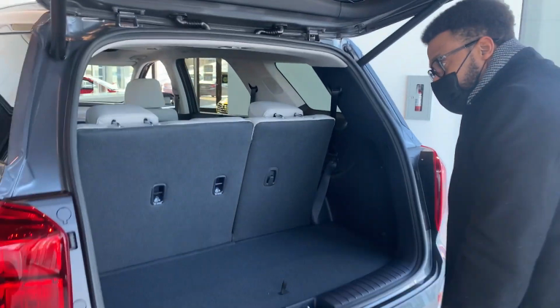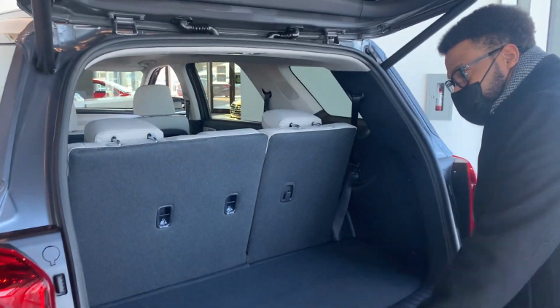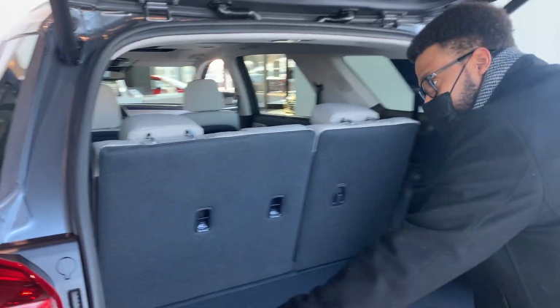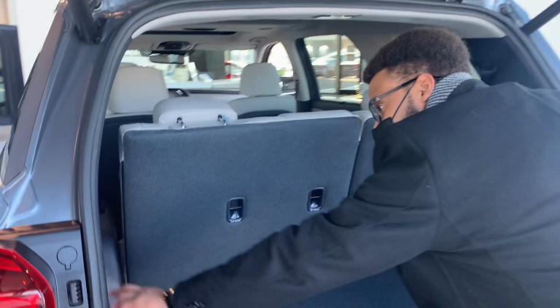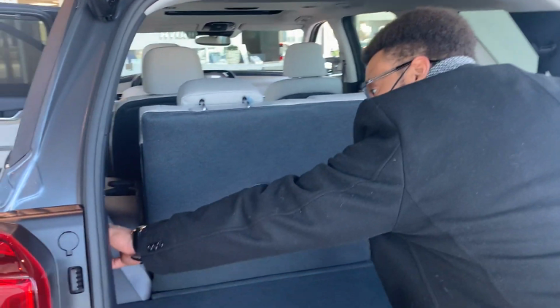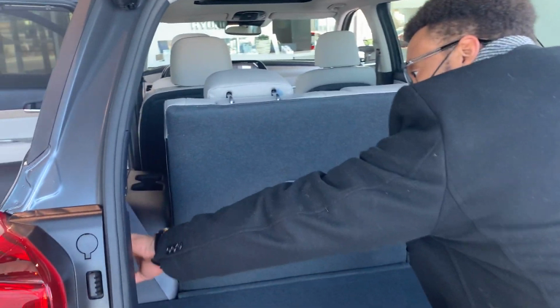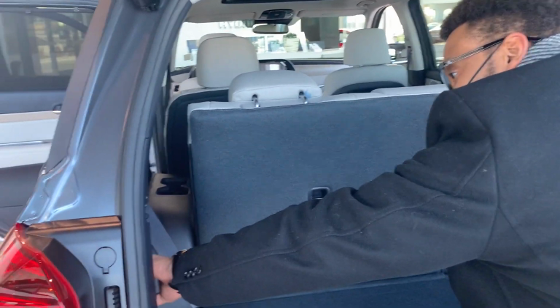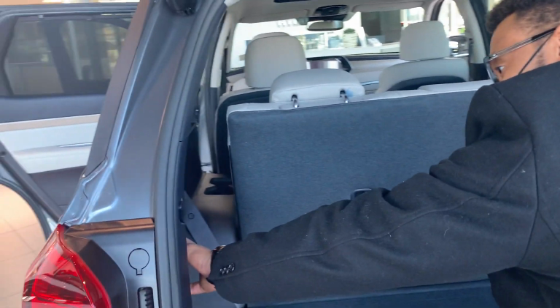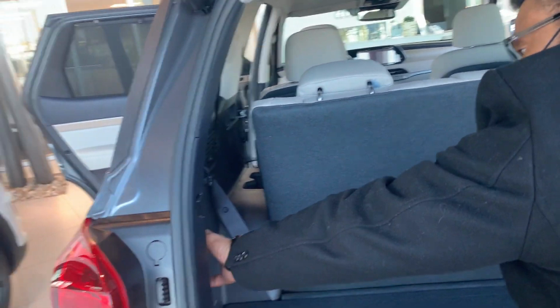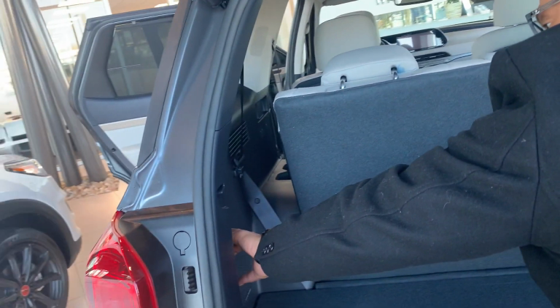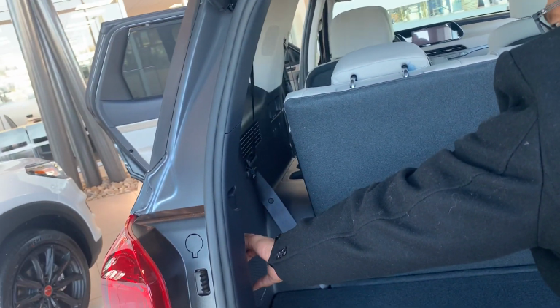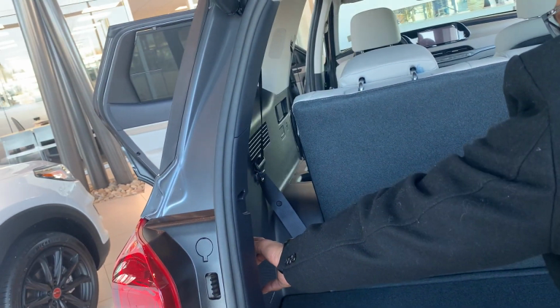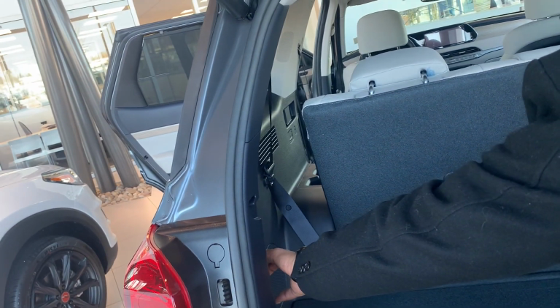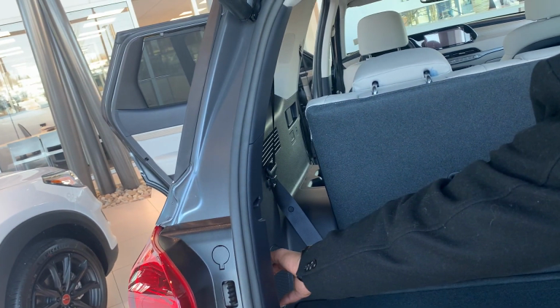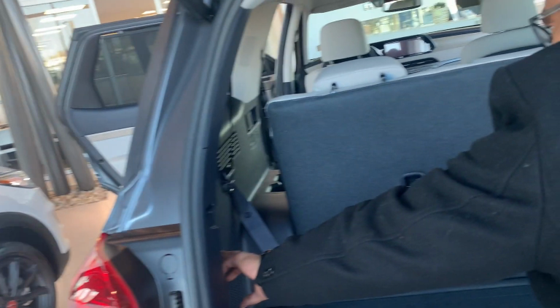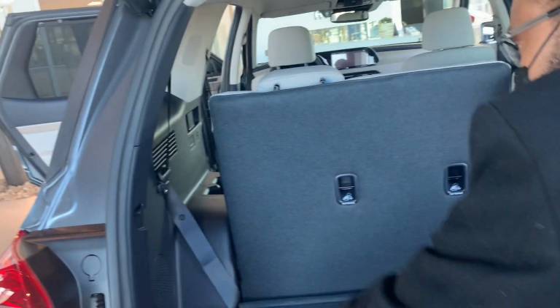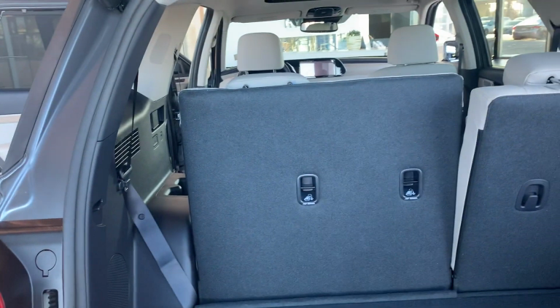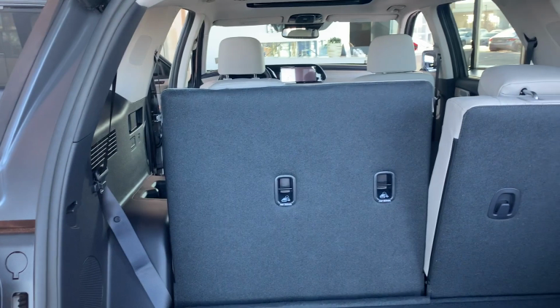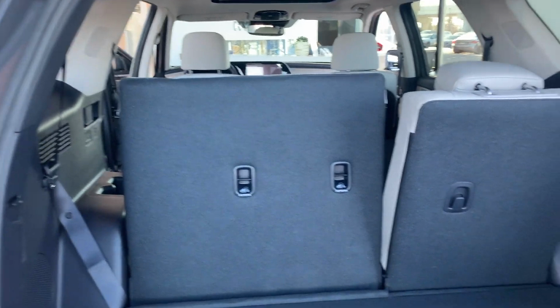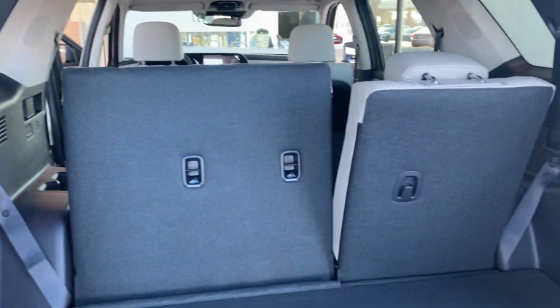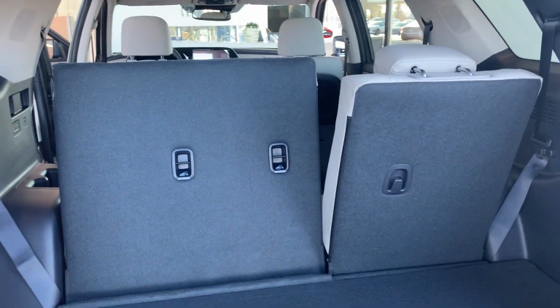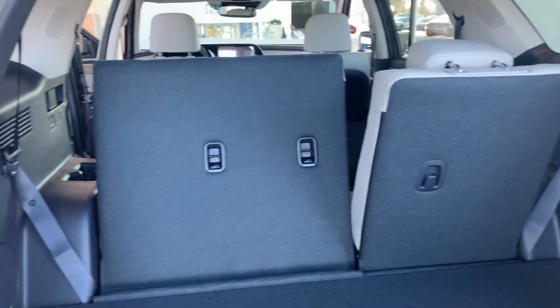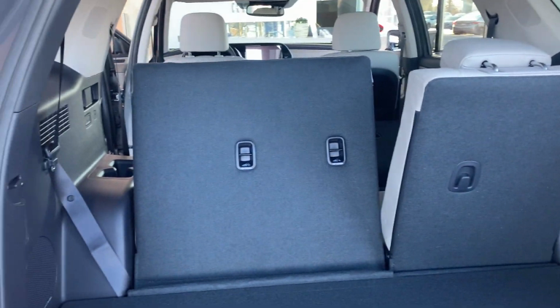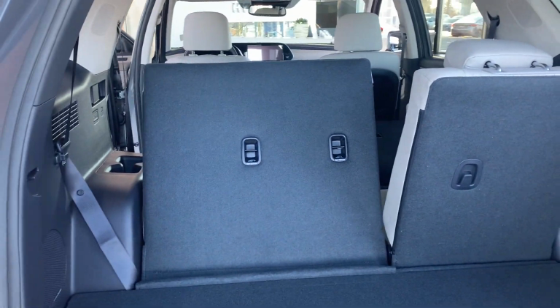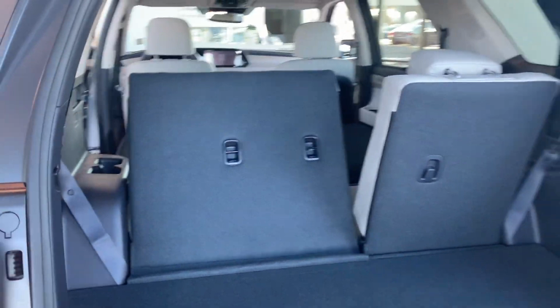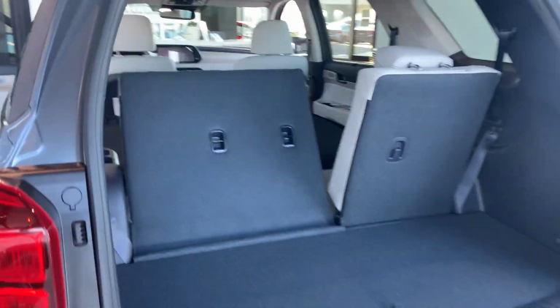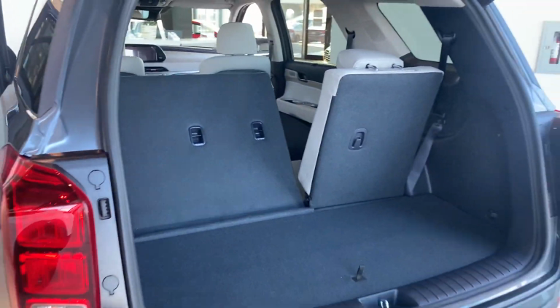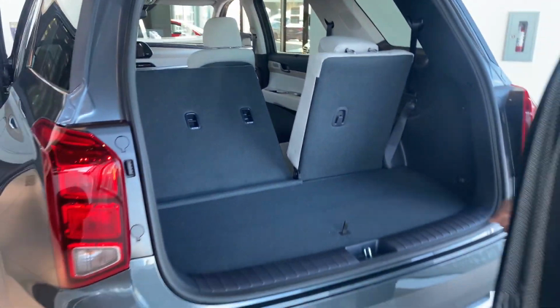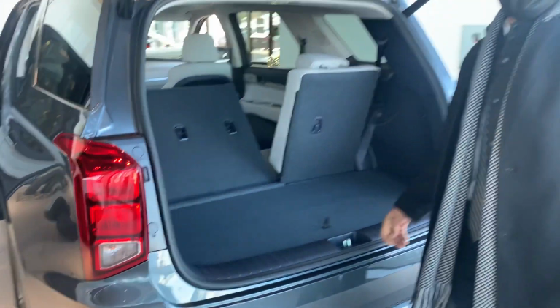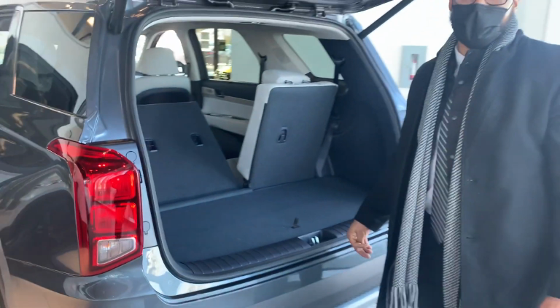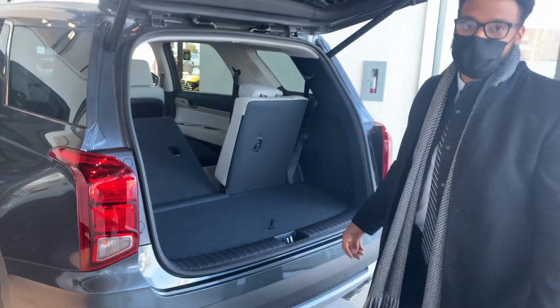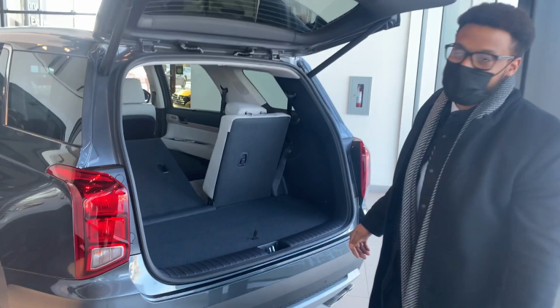Also back here, we have the power seats — second row, third row — so it makes it easier to get in and out with your passengers, store your luggage, take out your luggage, everything.